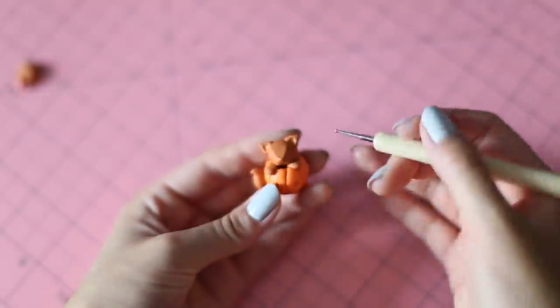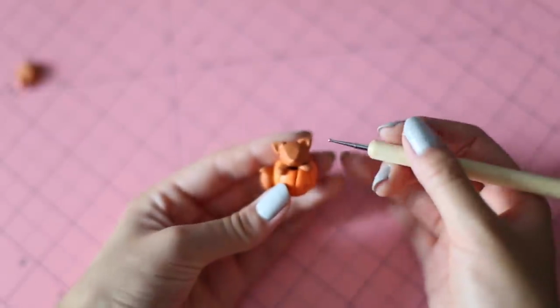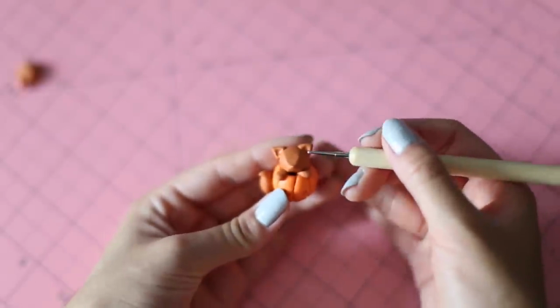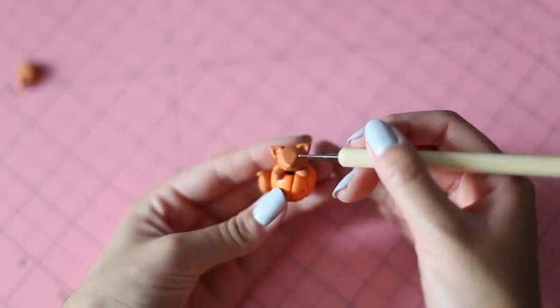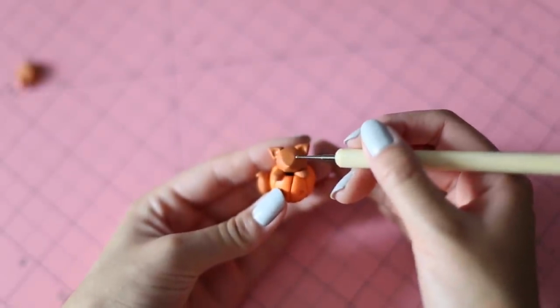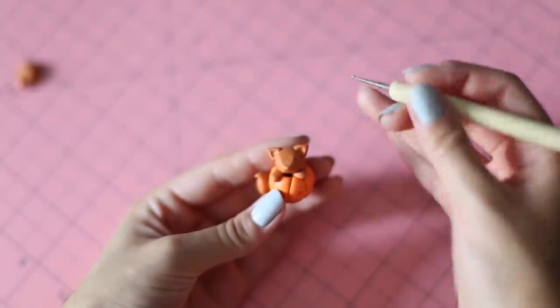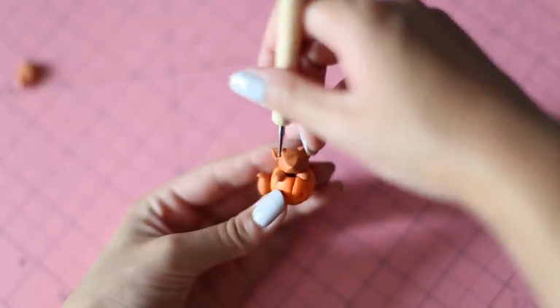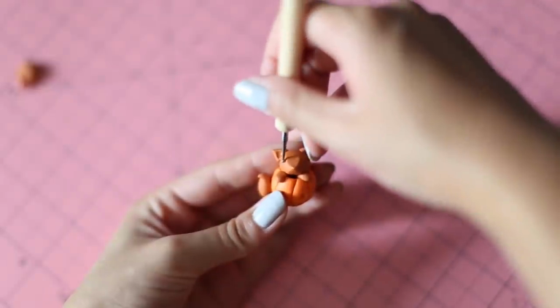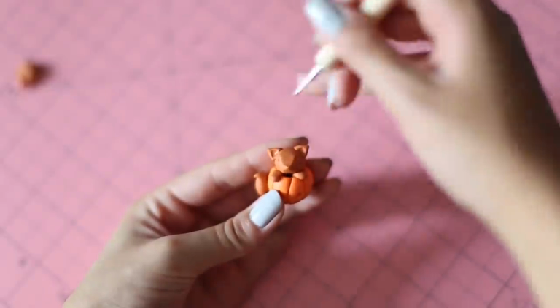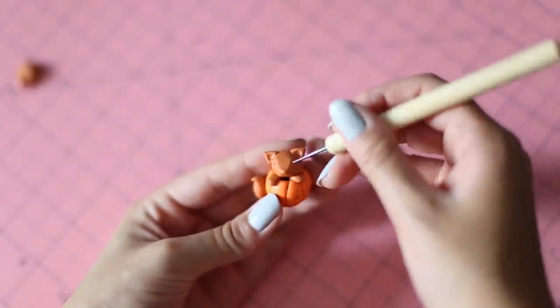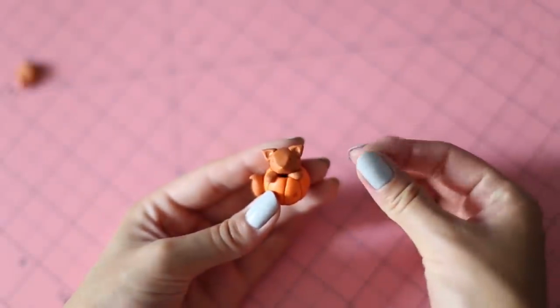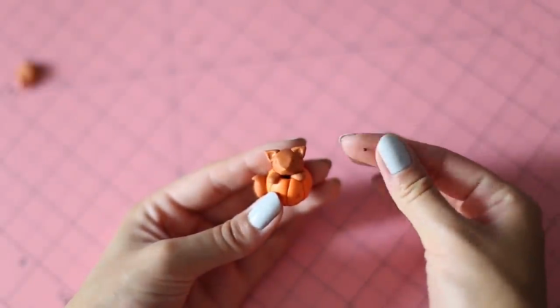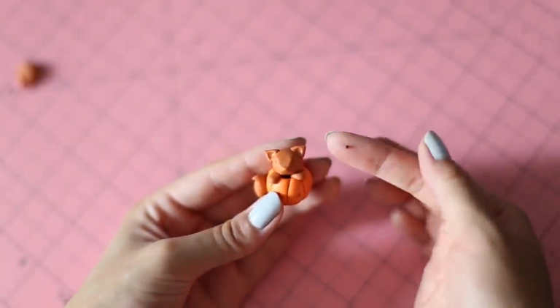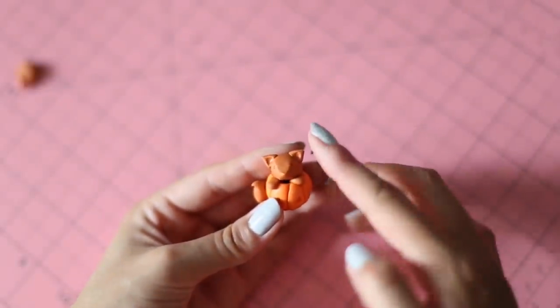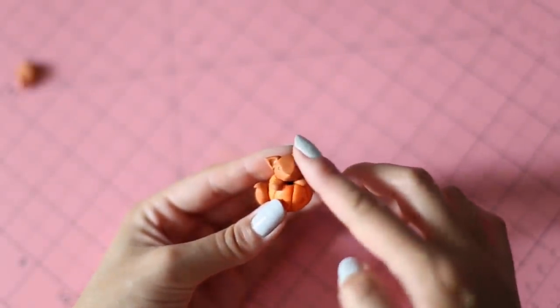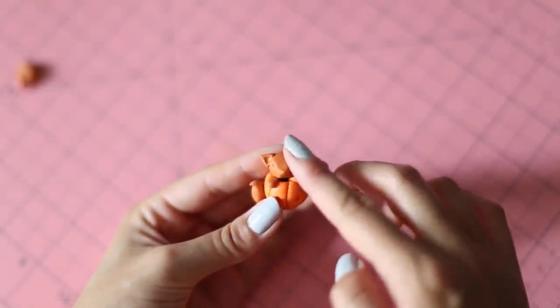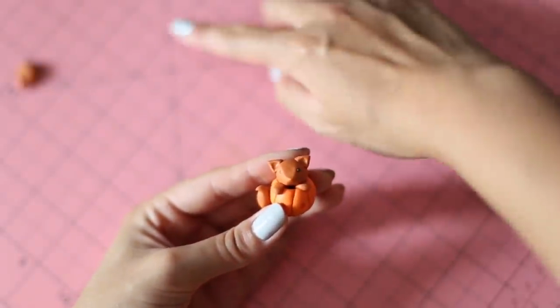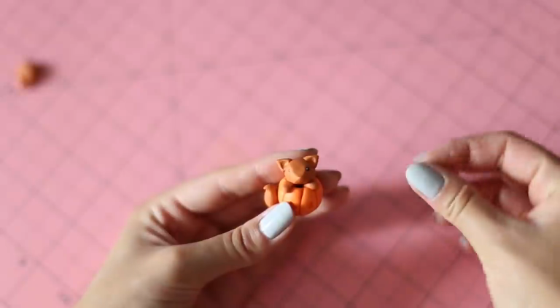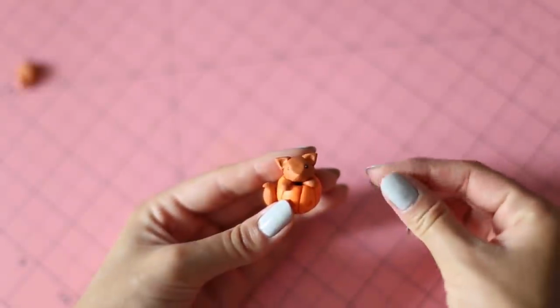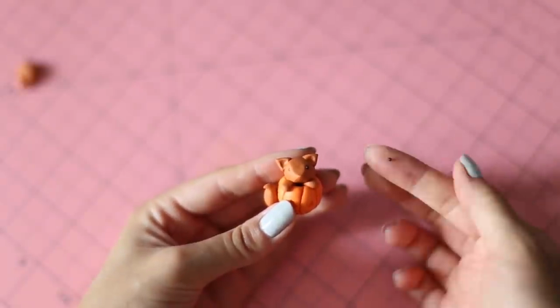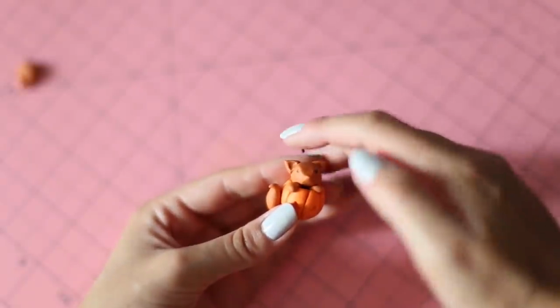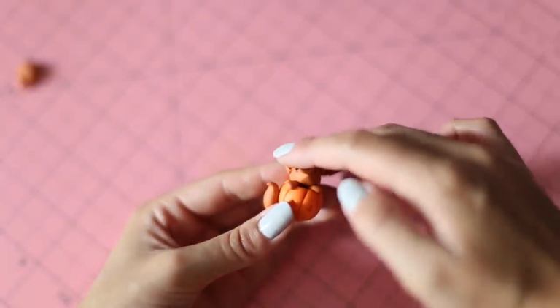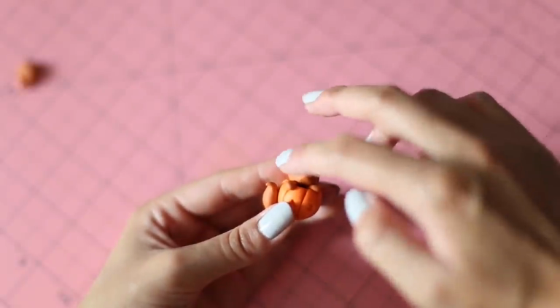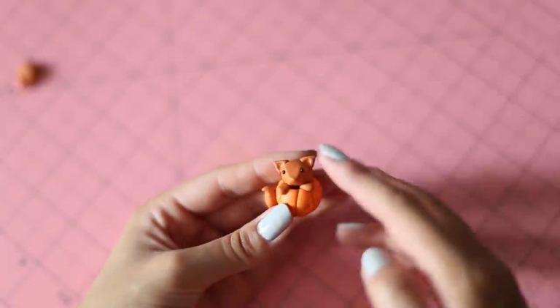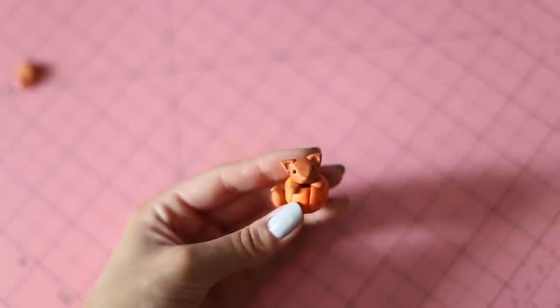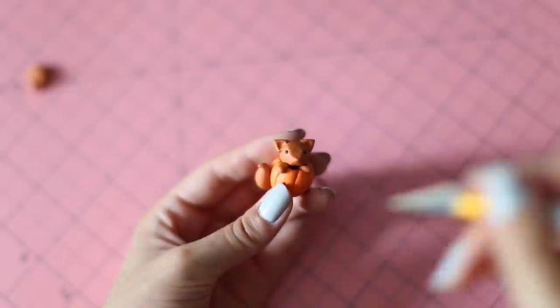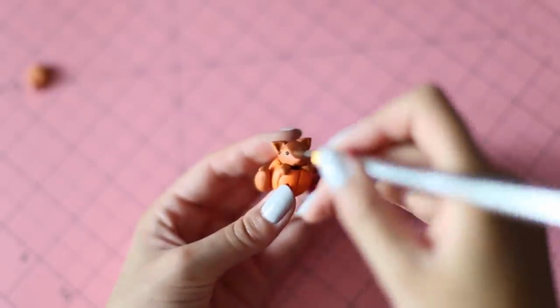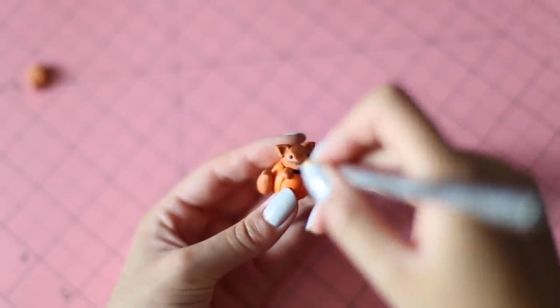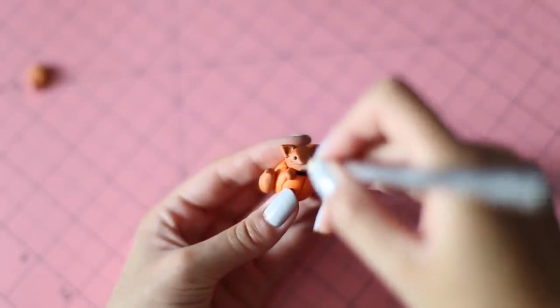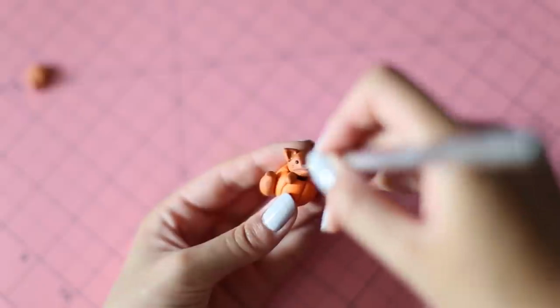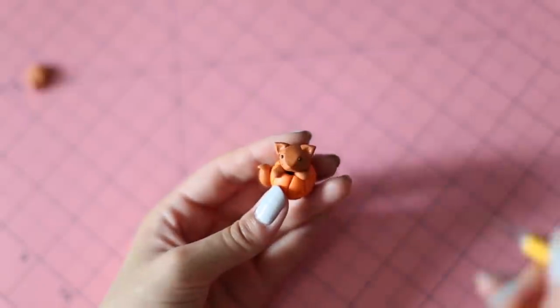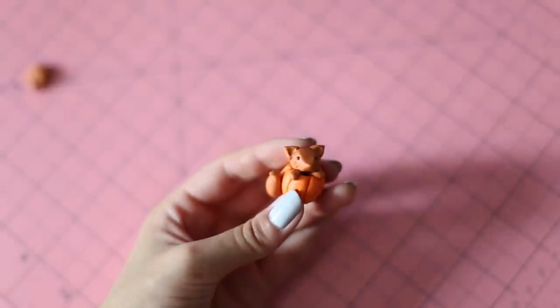Indent where the eyes will be and add tiny balls of black clay. Then indent the sides of the head for the whiskers.